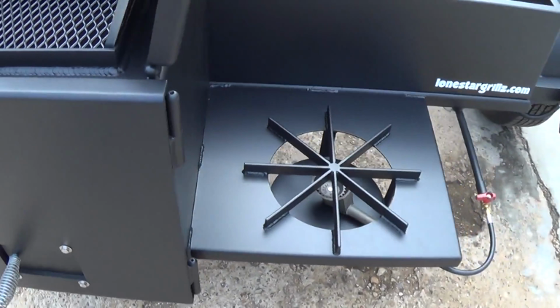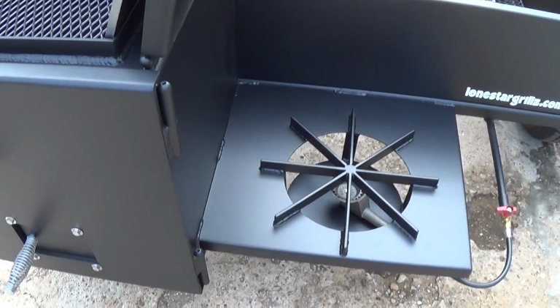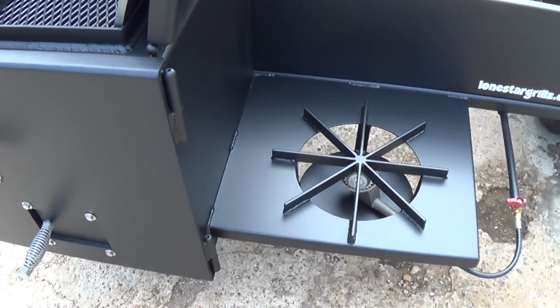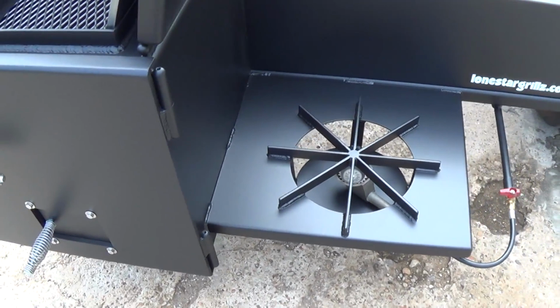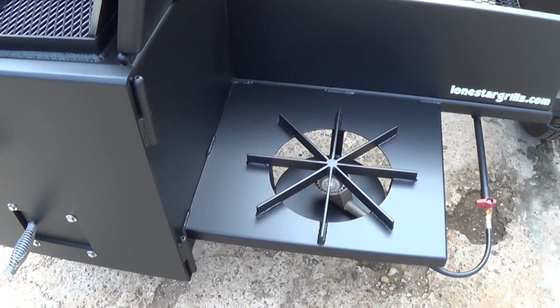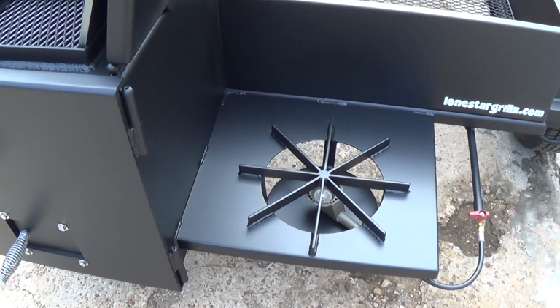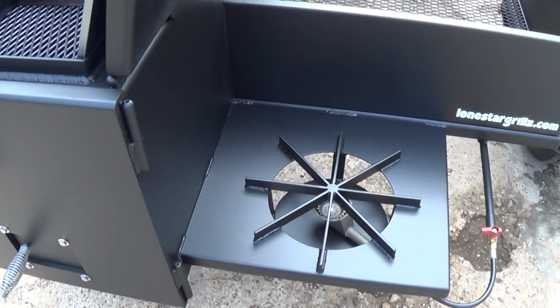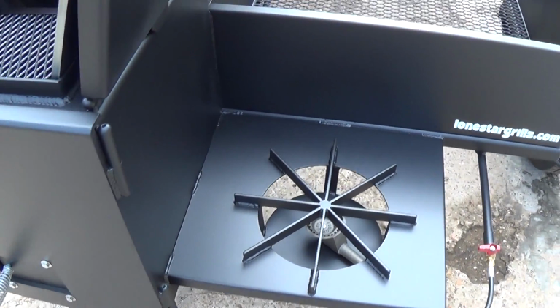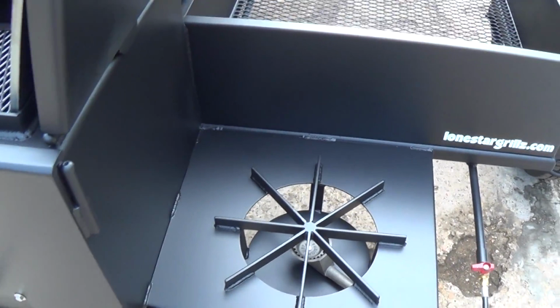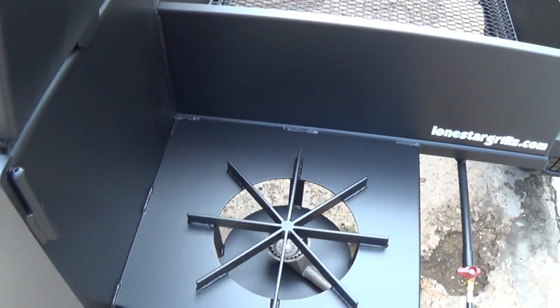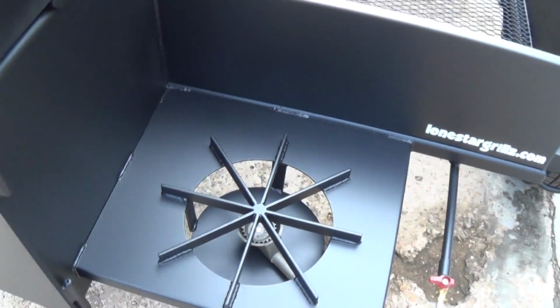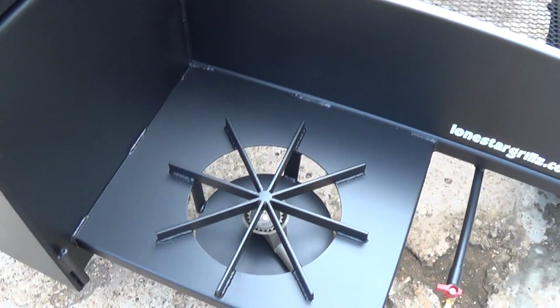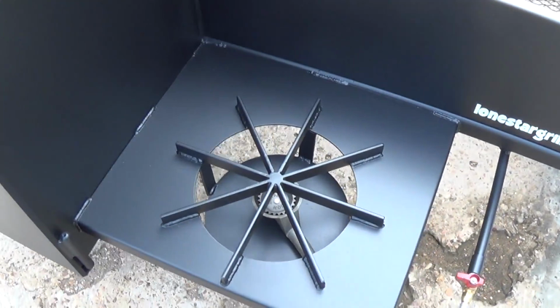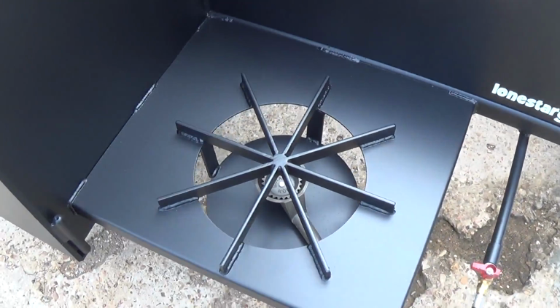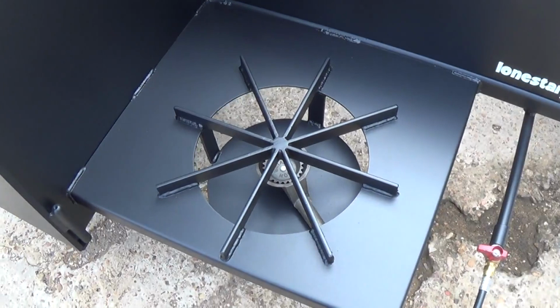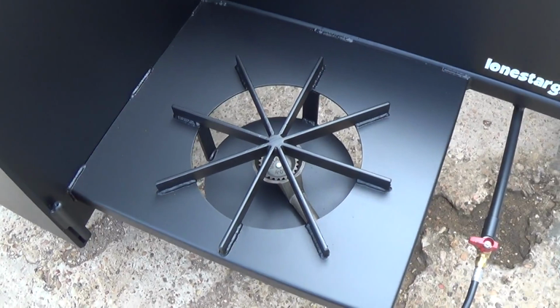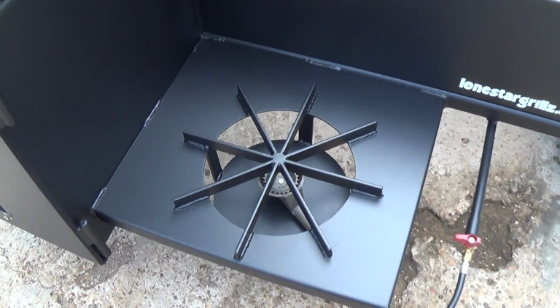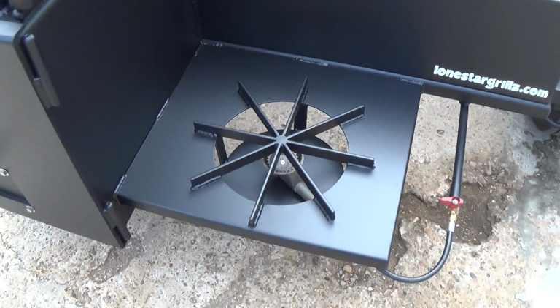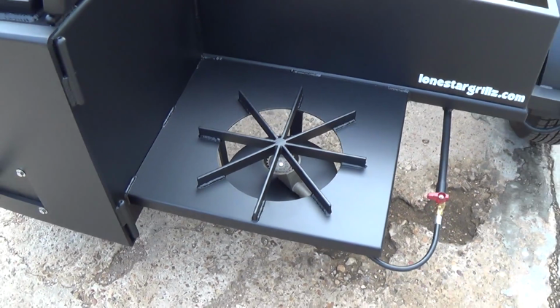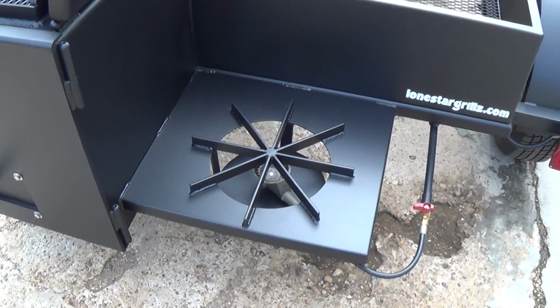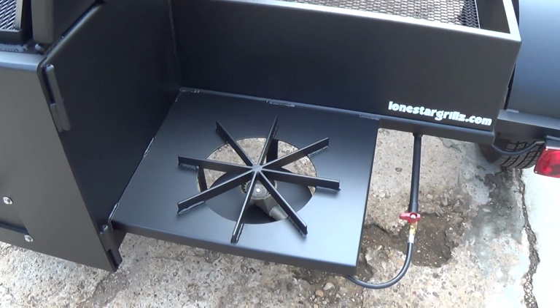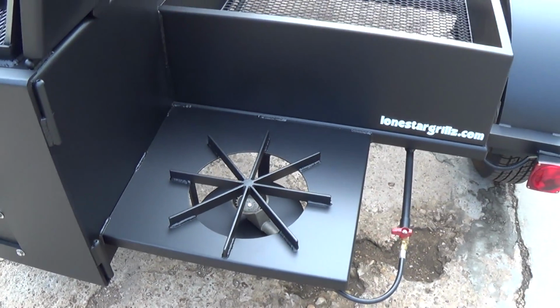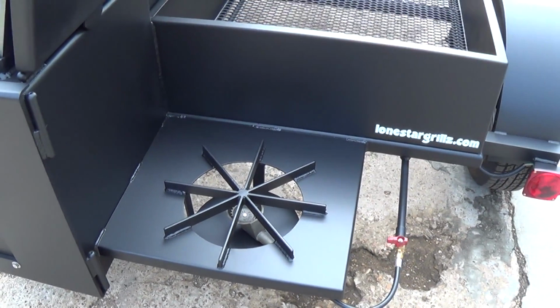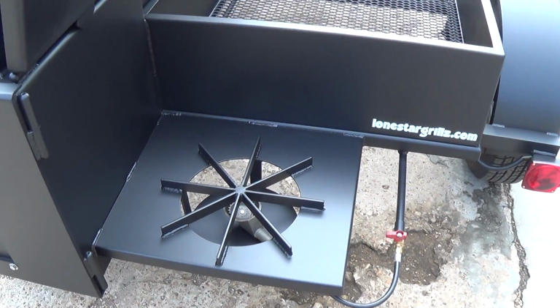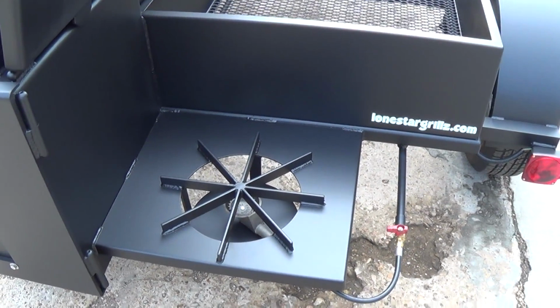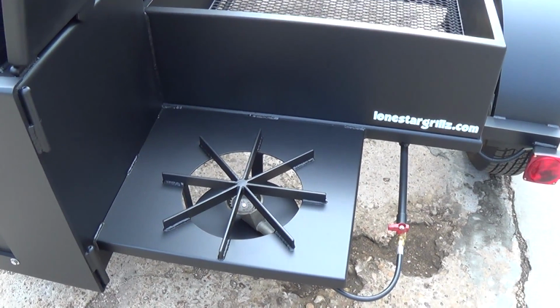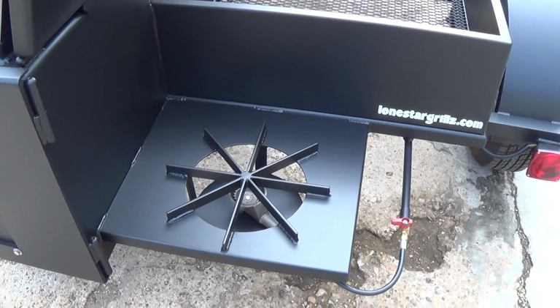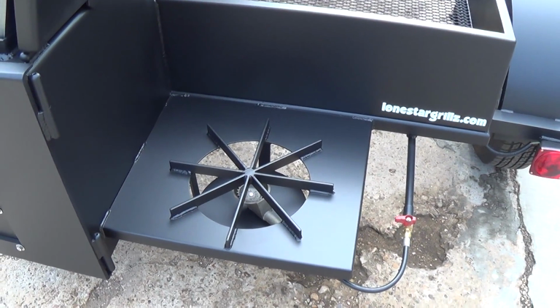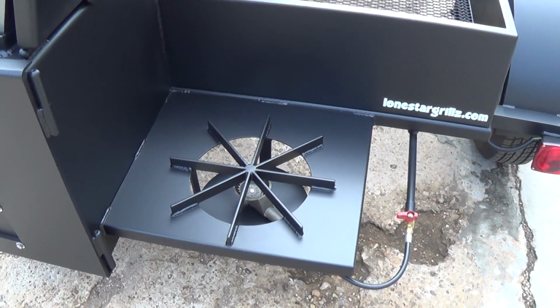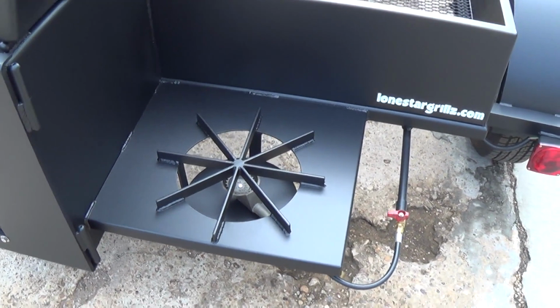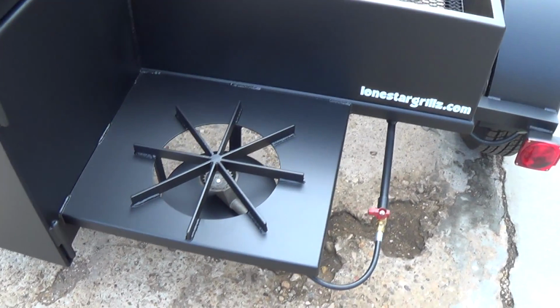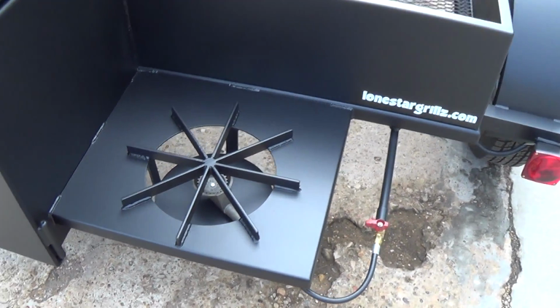Another standard feature on all our trailer pits is our rear burner or side burner. It comes standard with one, and oftentimes we do two side-by-side as an upgrade.